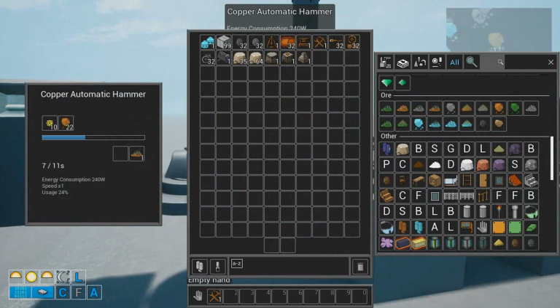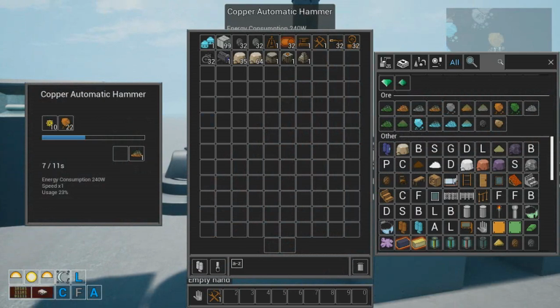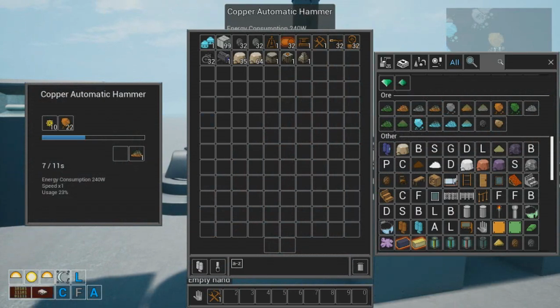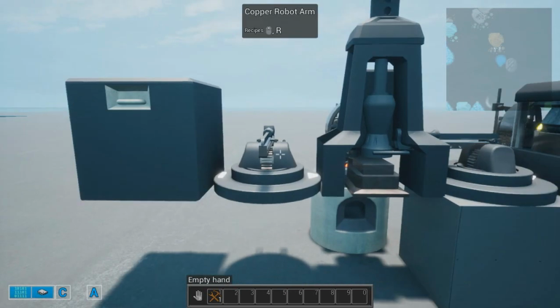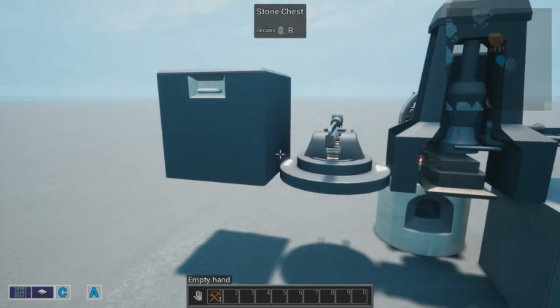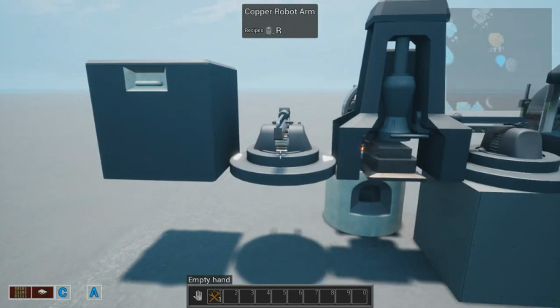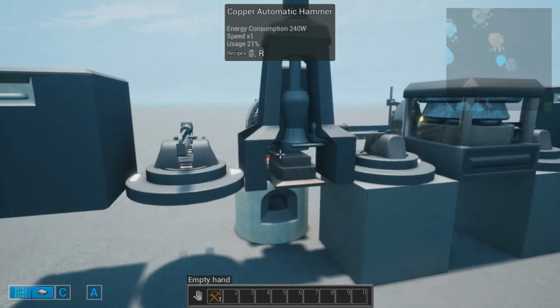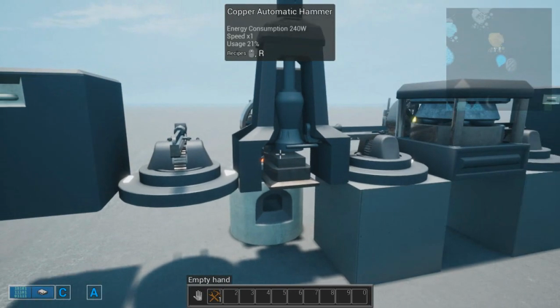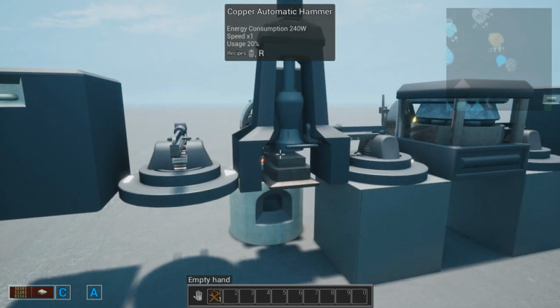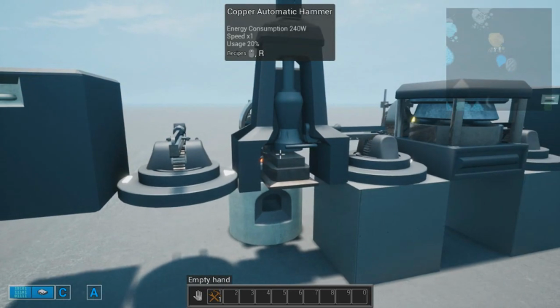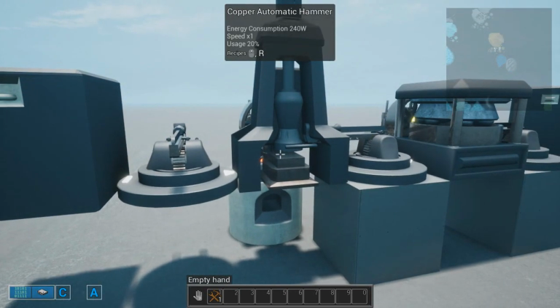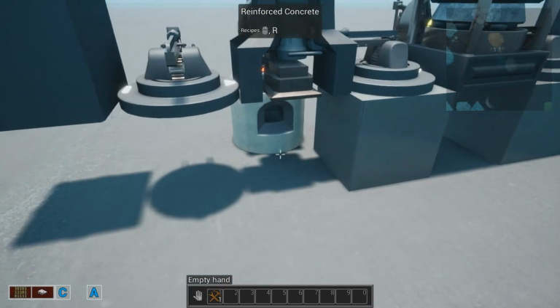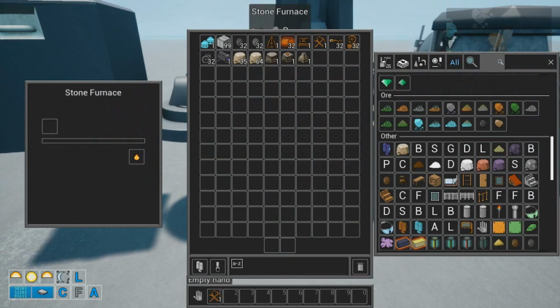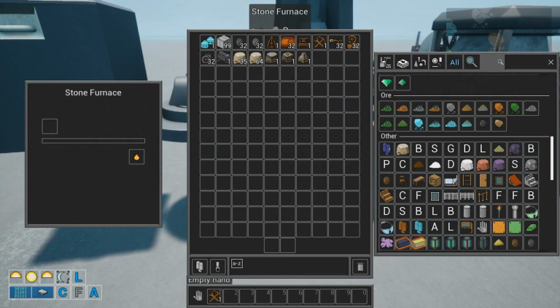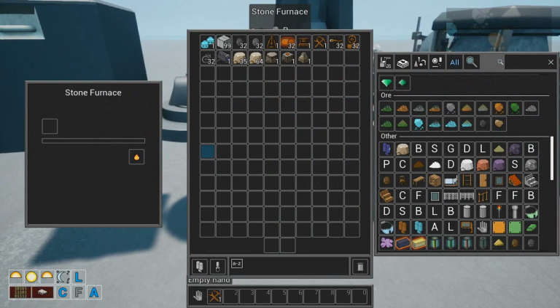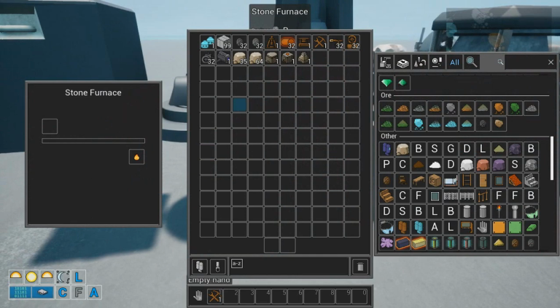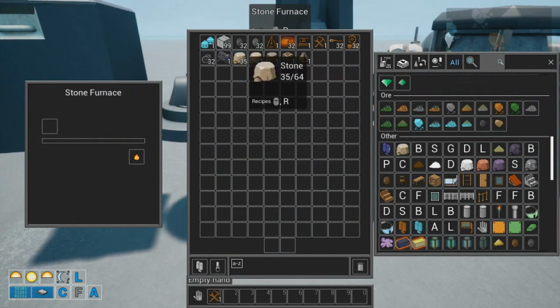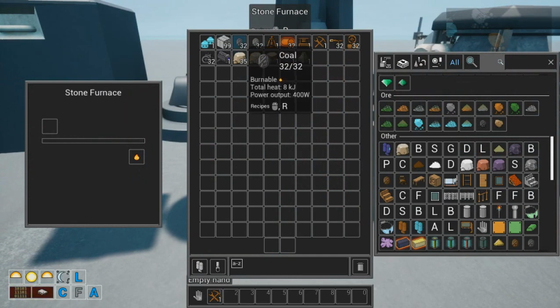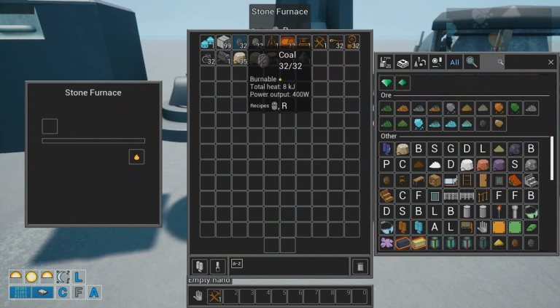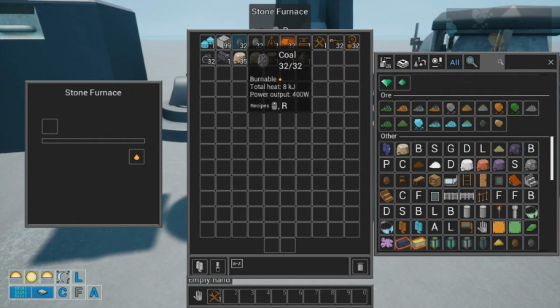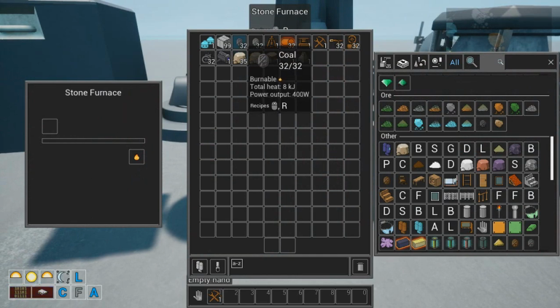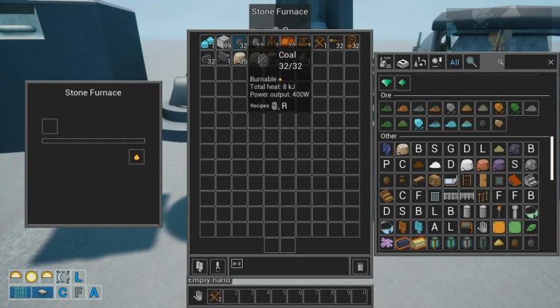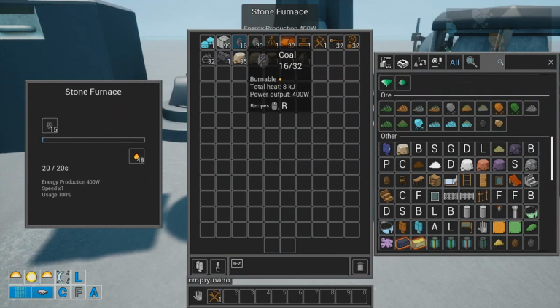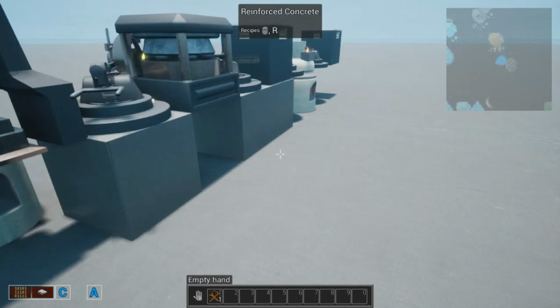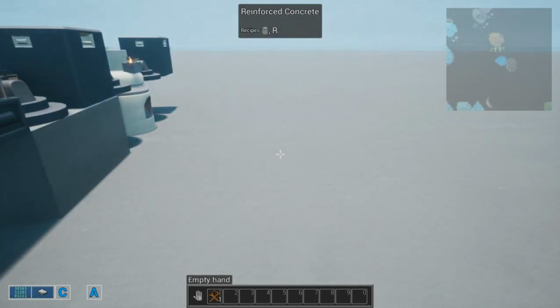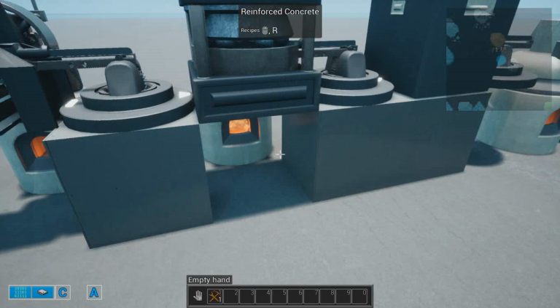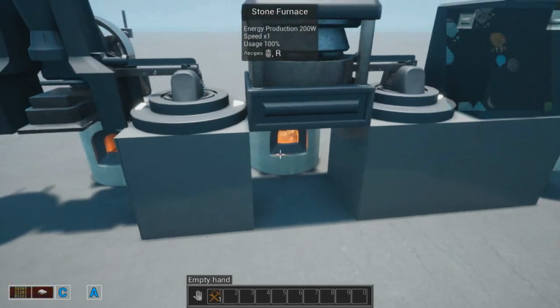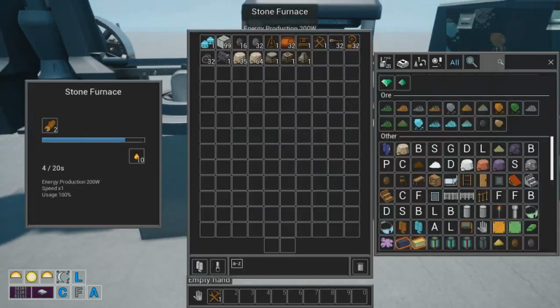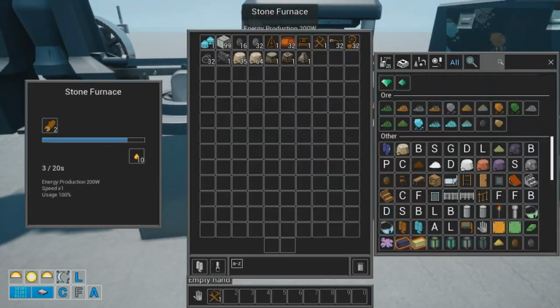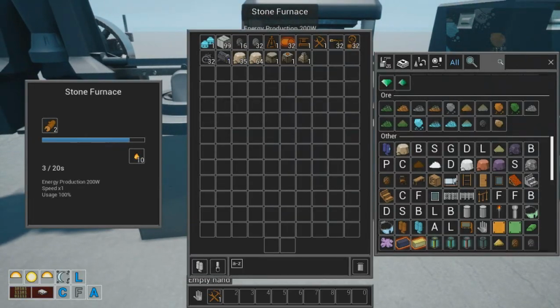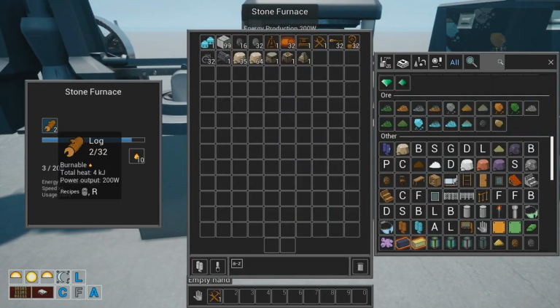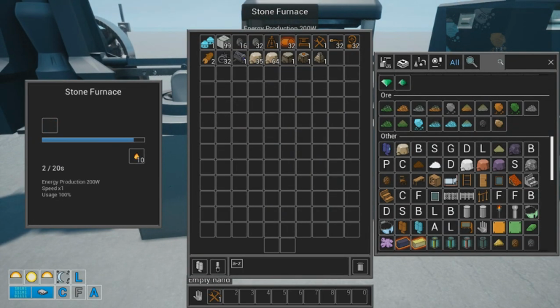What is left is to have another arm inserting all the ore into the hammer, and we are done. You also need another arm to place fuel into the furnace. But this is how we are going to process our ores.